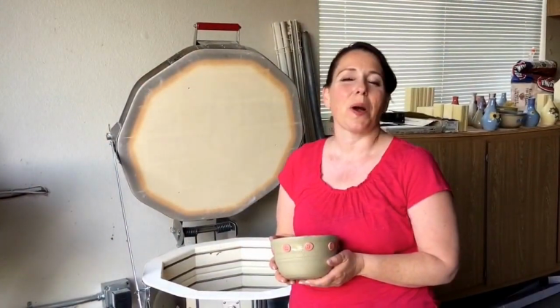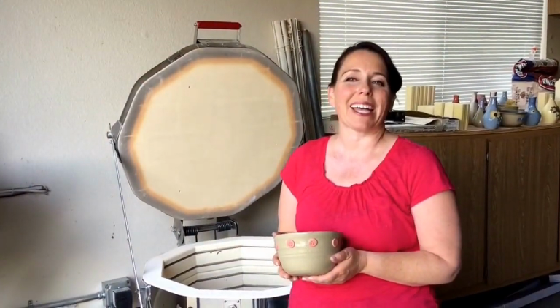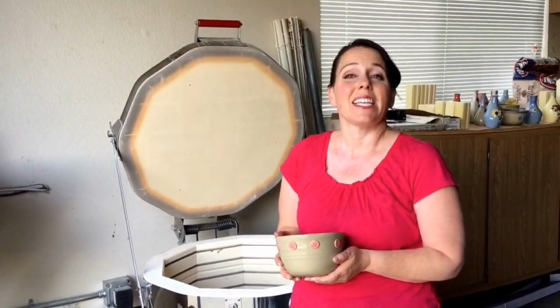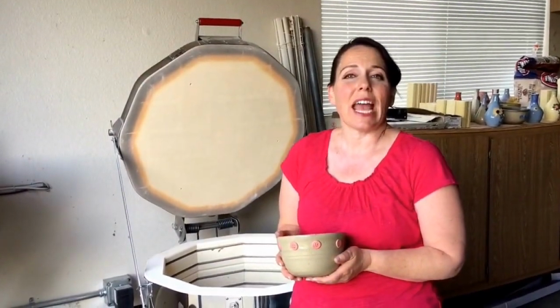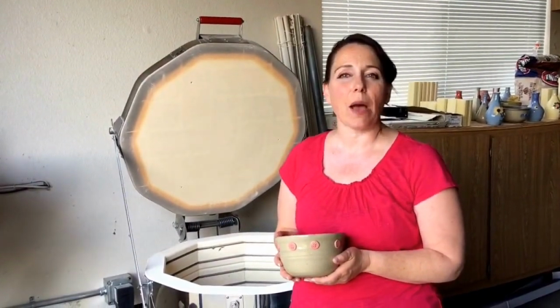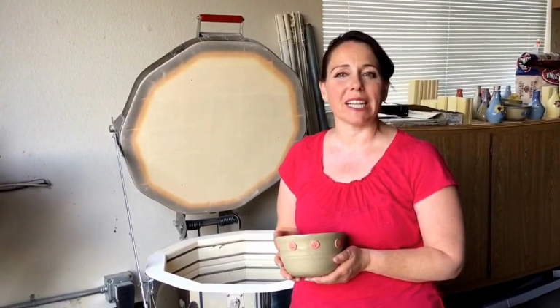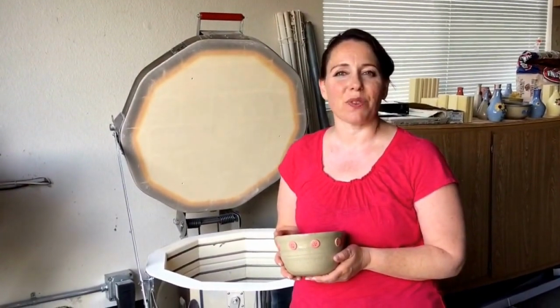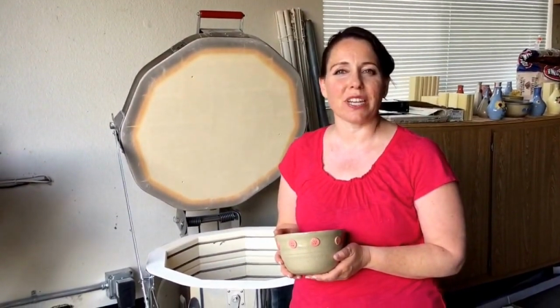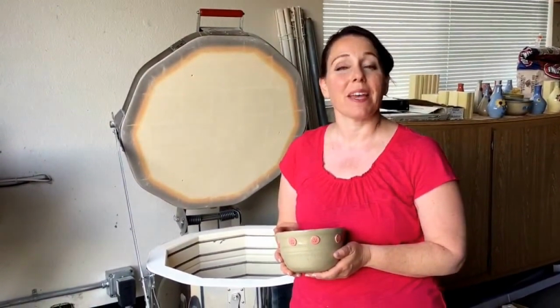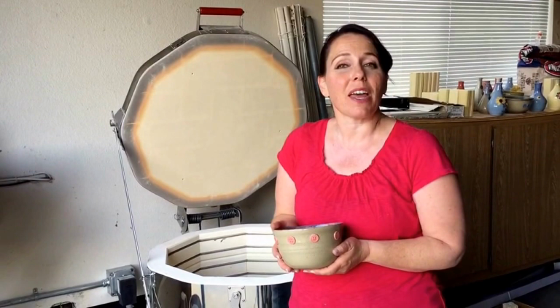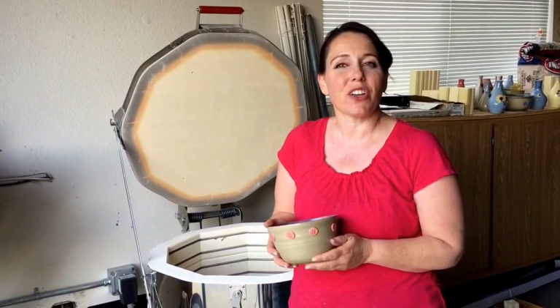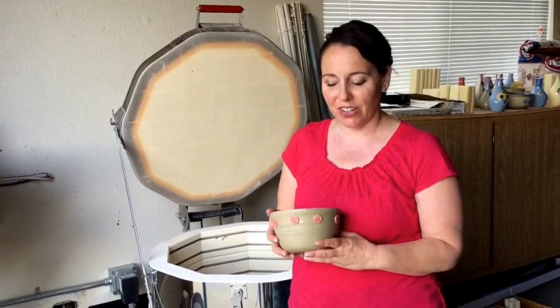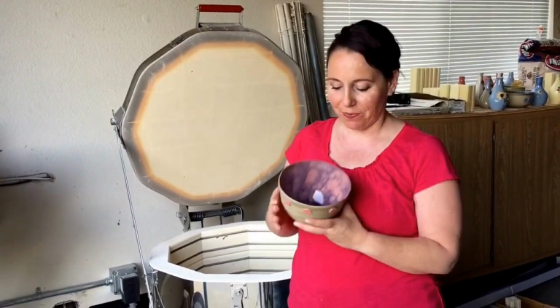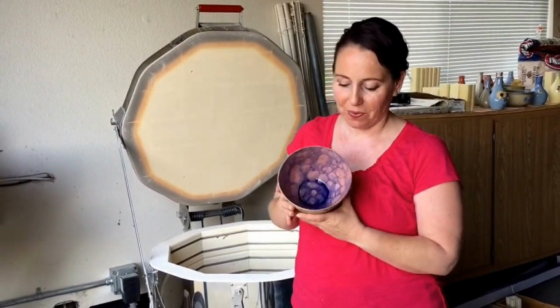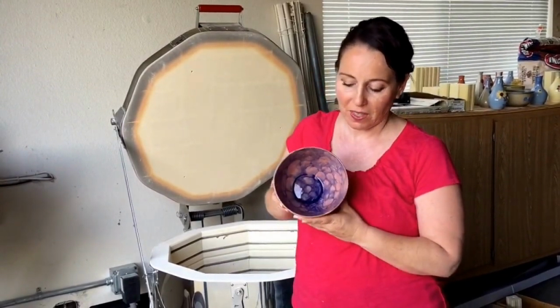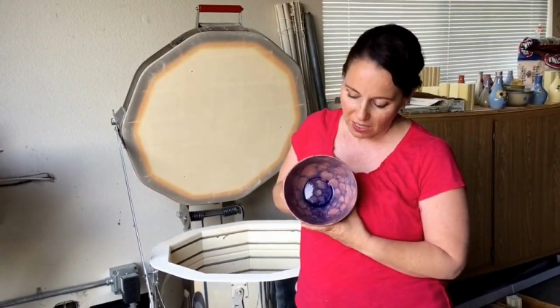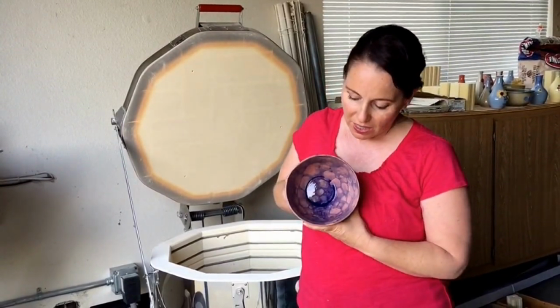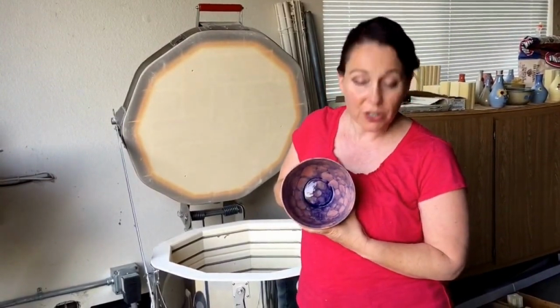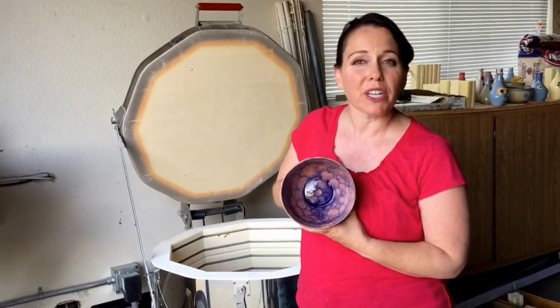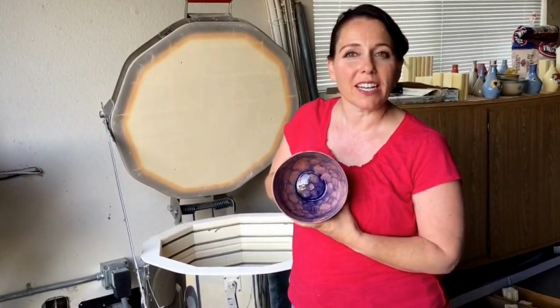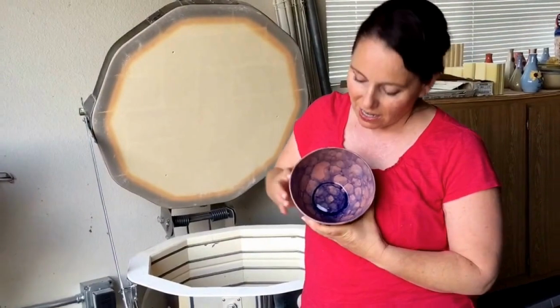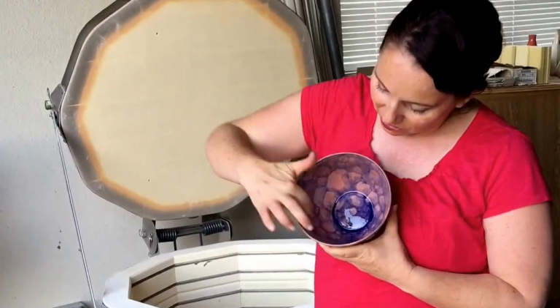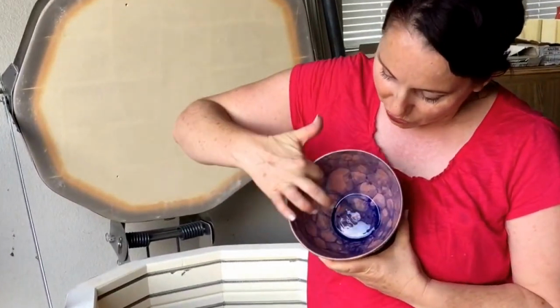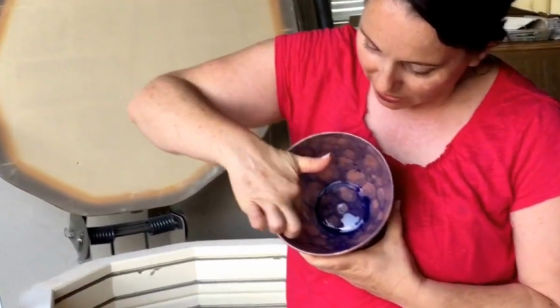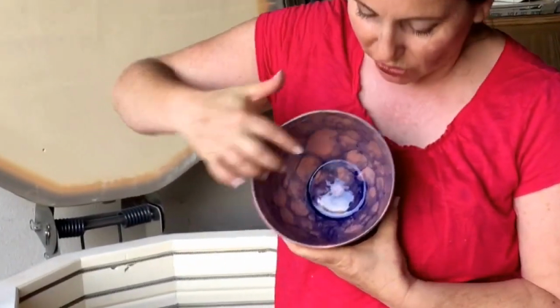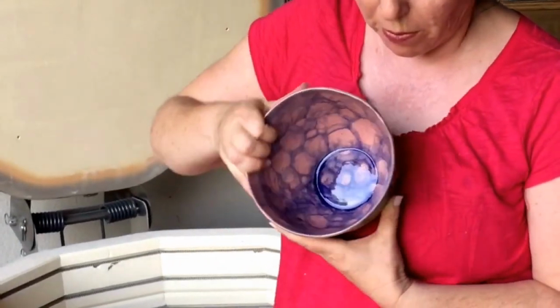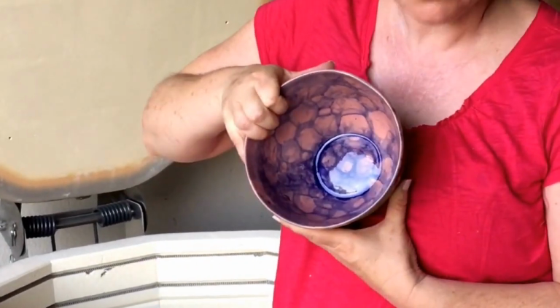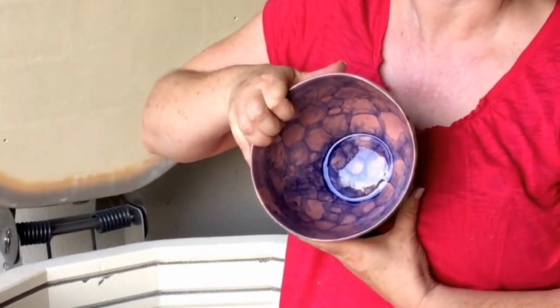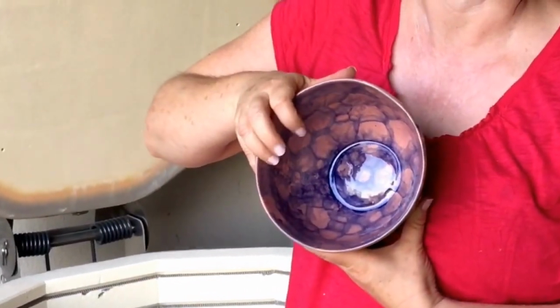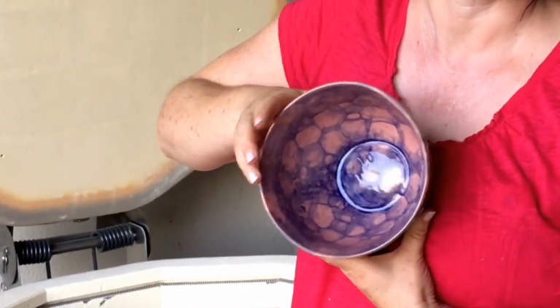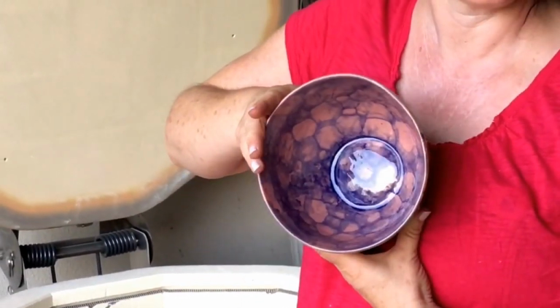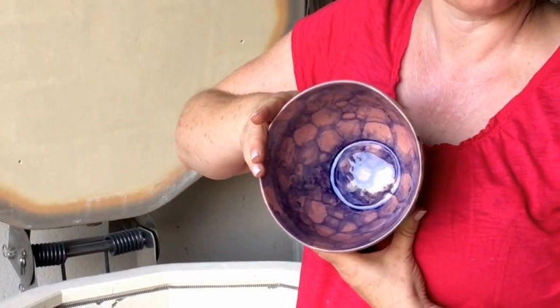Welcome back. Yesterday I tried out bubble glazes for the first time and I thought I'd show you how they turned out. This one turned out pretty good — you've got this great circular bubble pattern within the inside of the bowl.